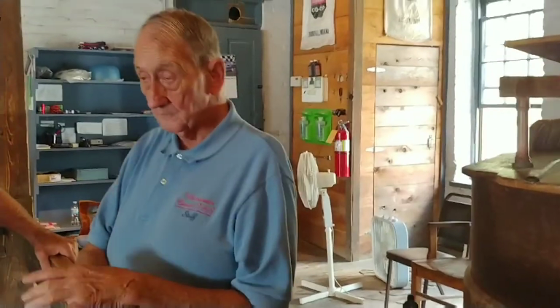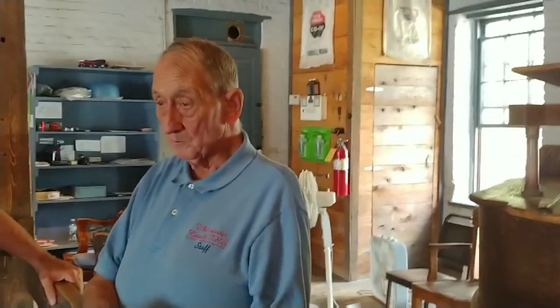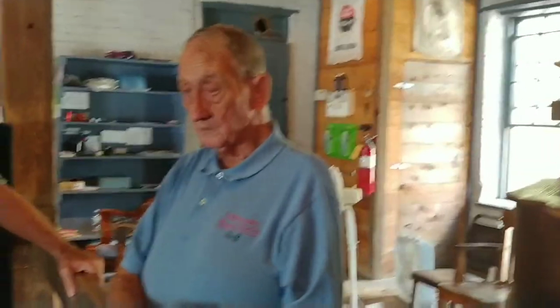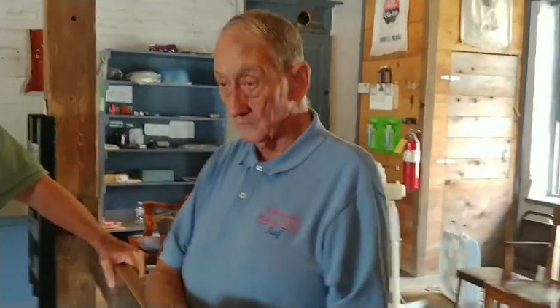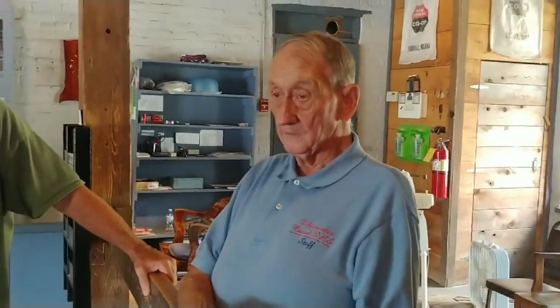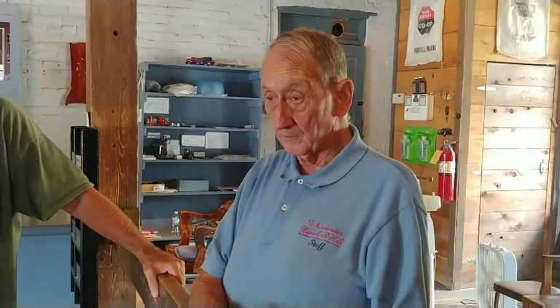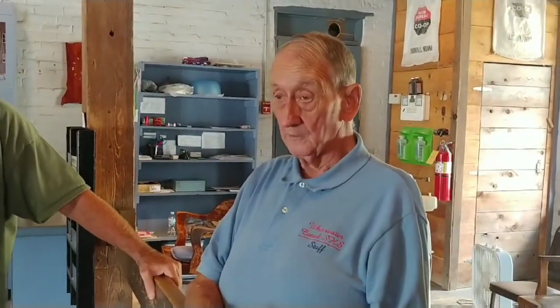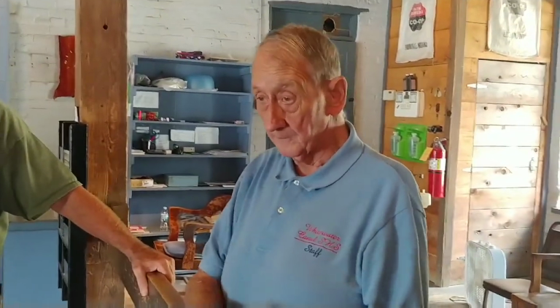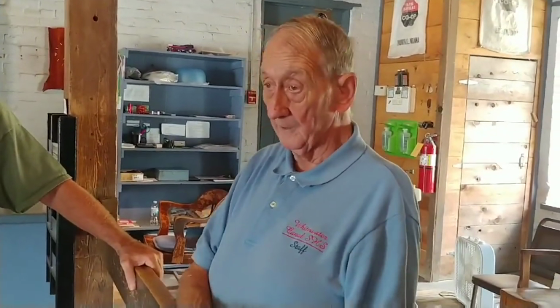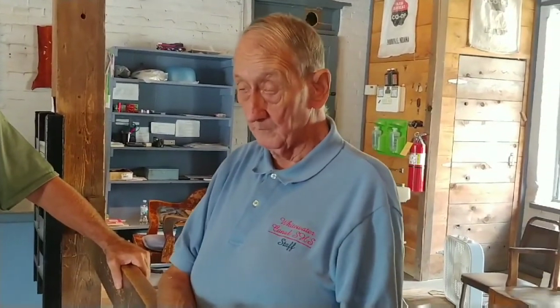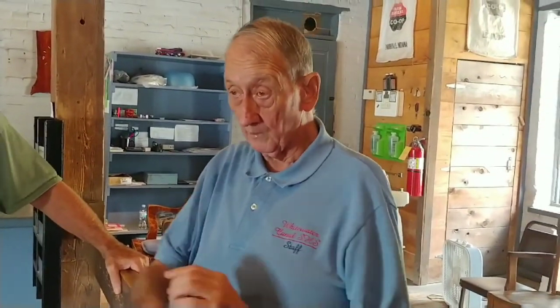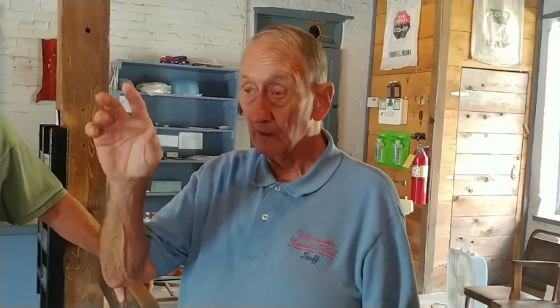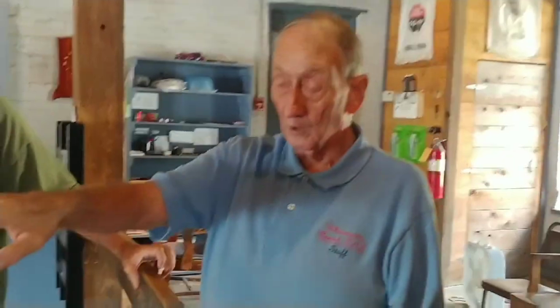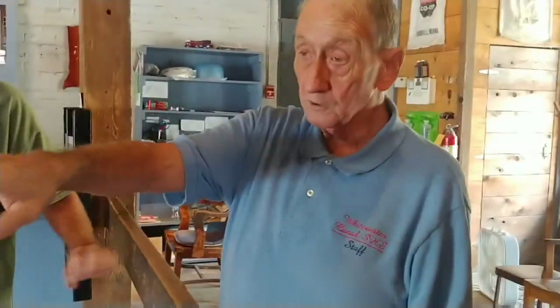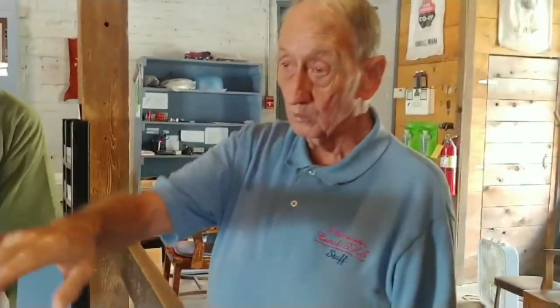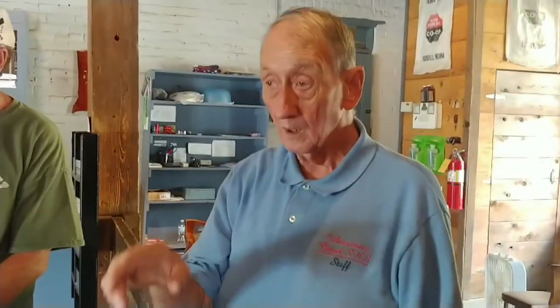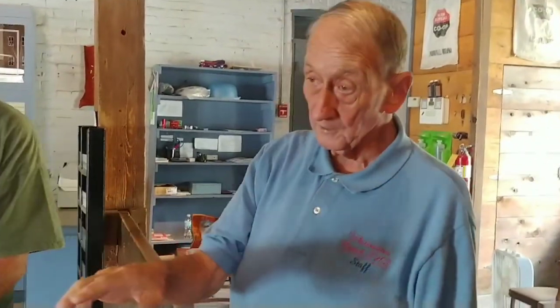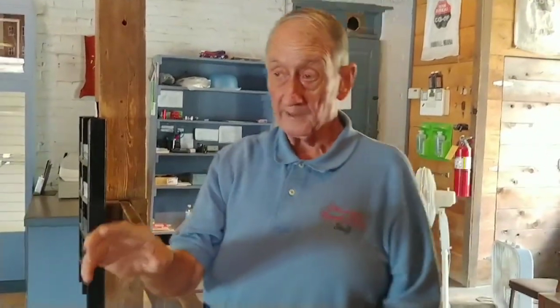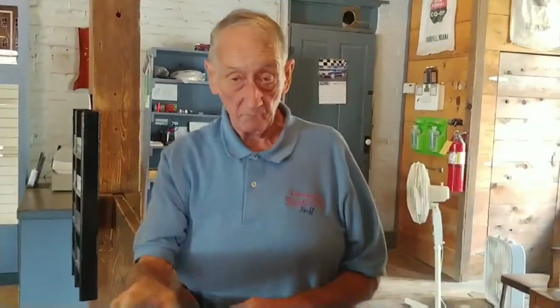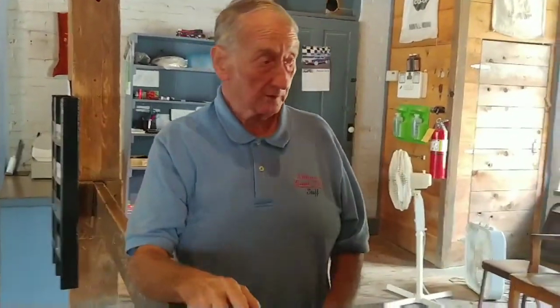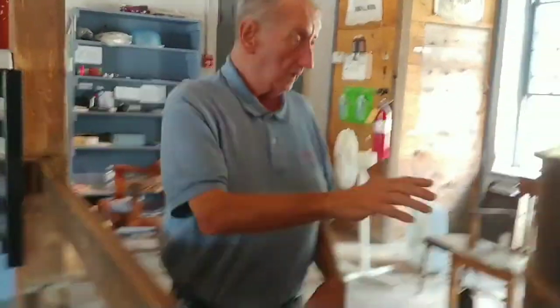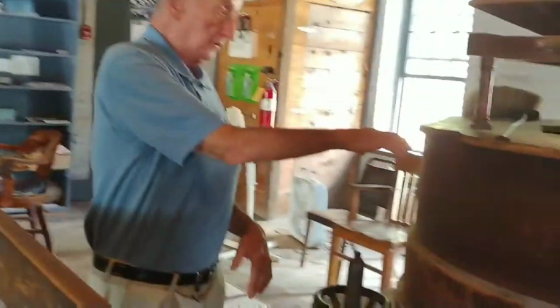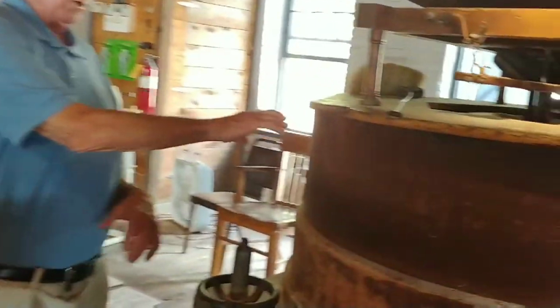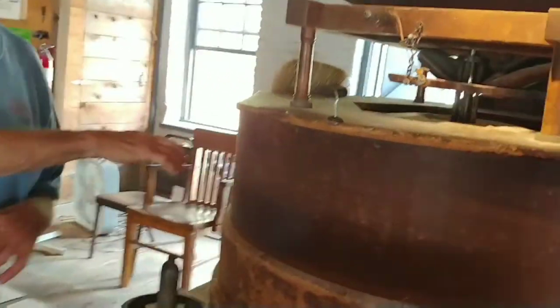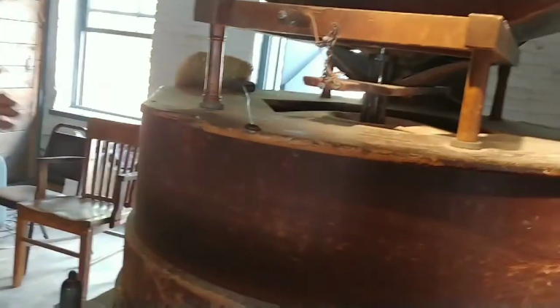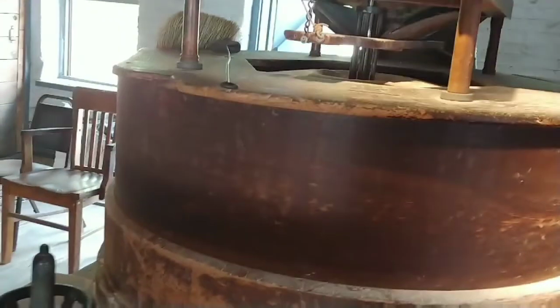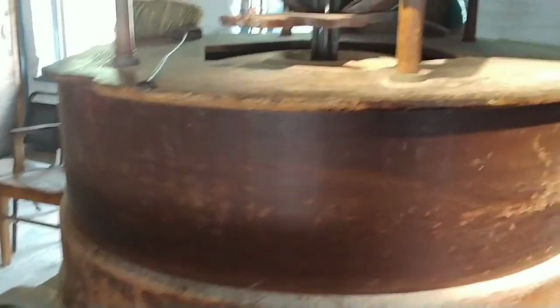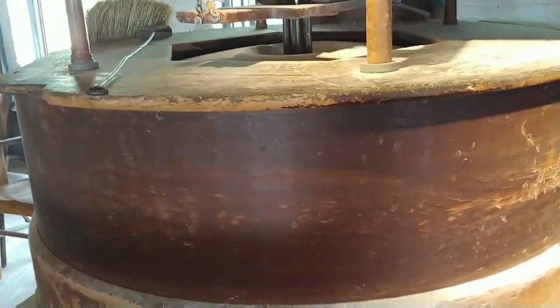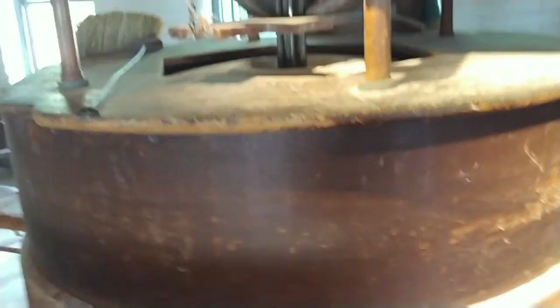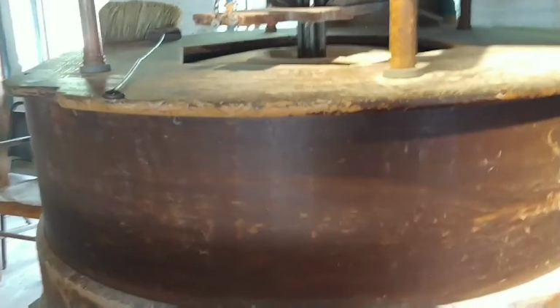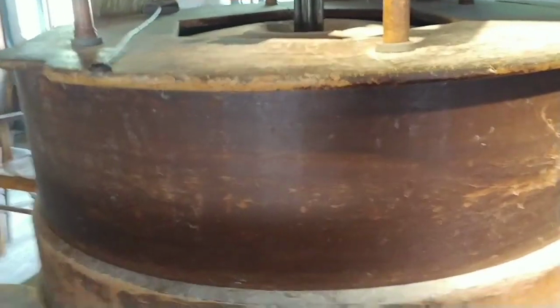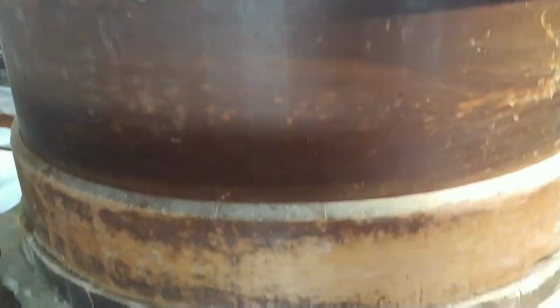These French burr stones are considered to be the standard of the milling trade. Those two are simply examples of the stones inside the mill here, or inside this wooden housing.